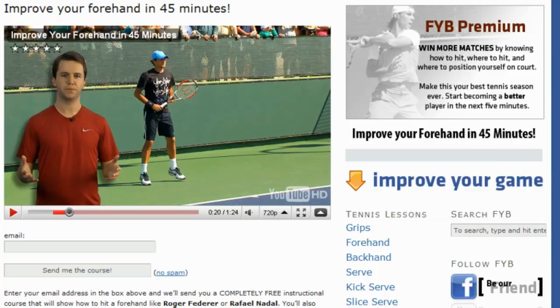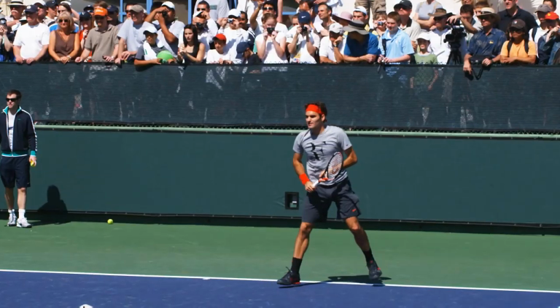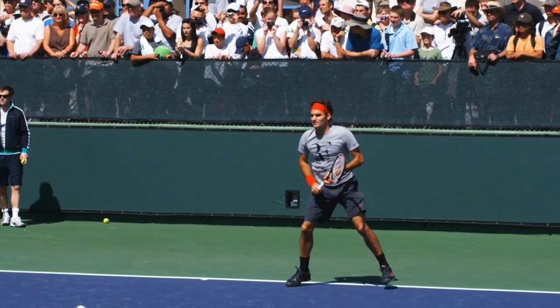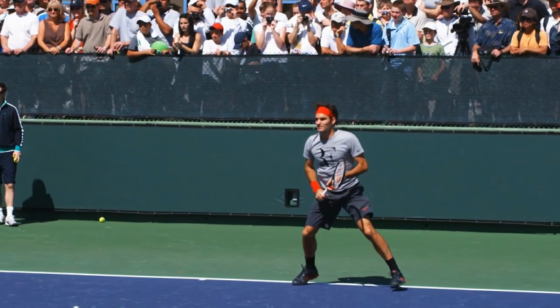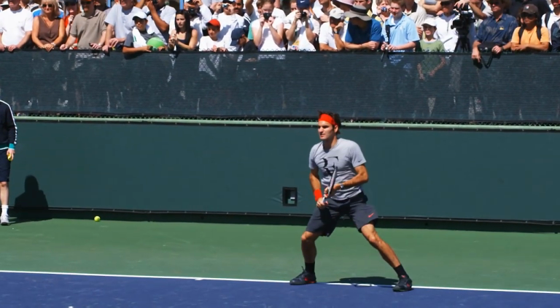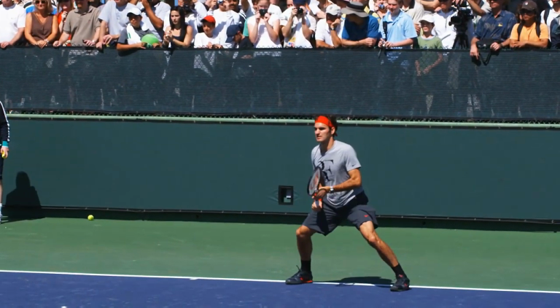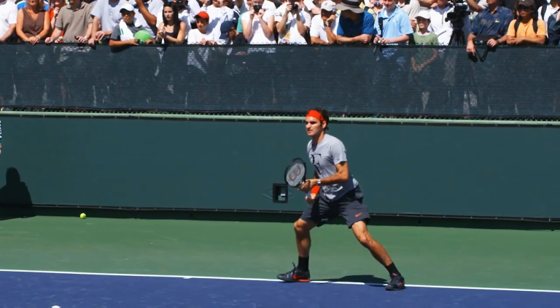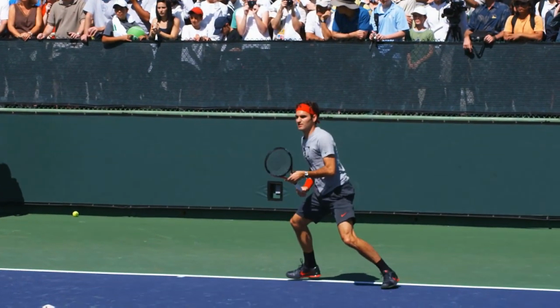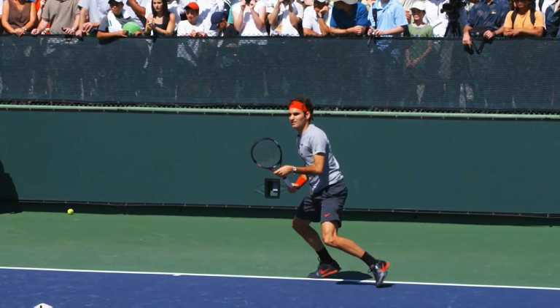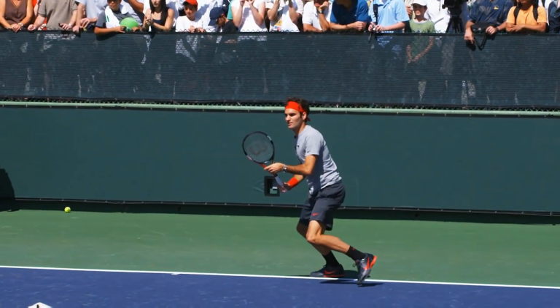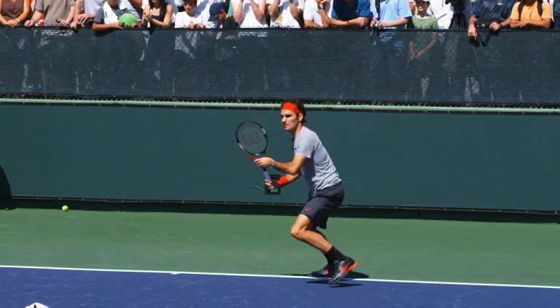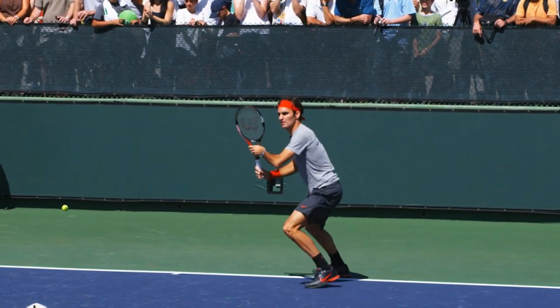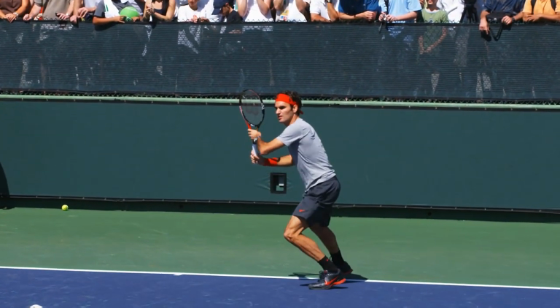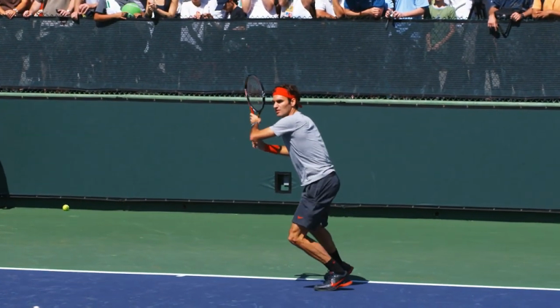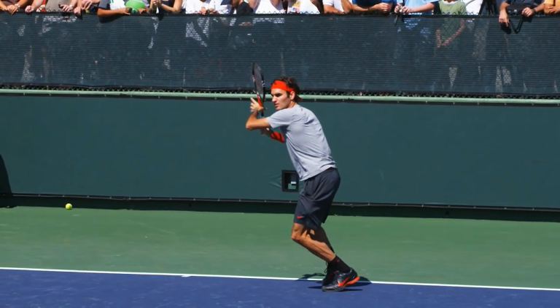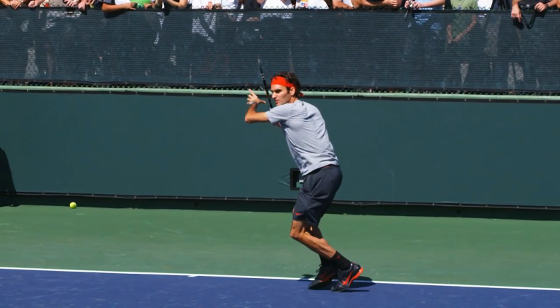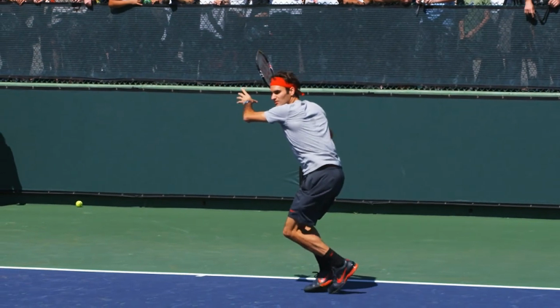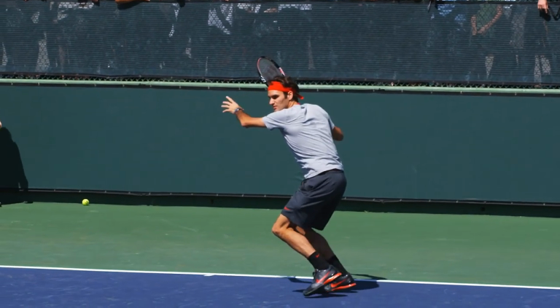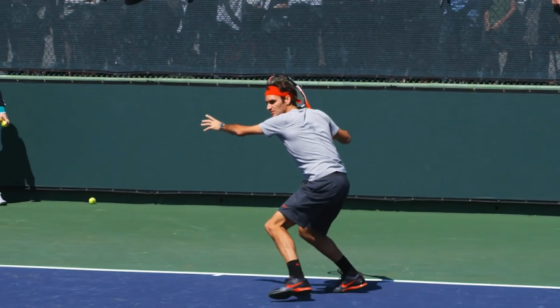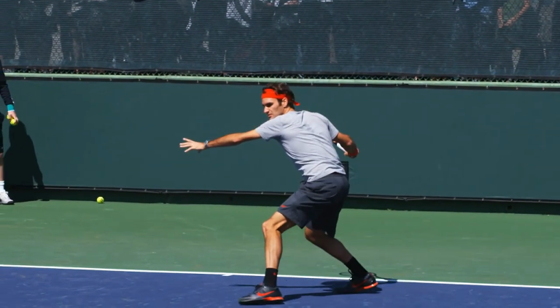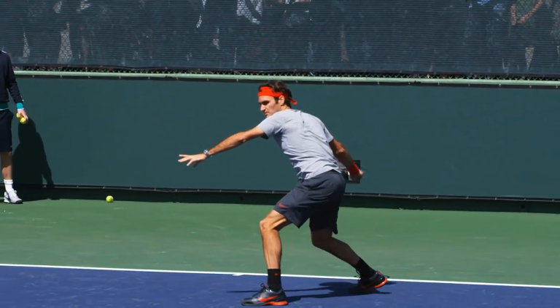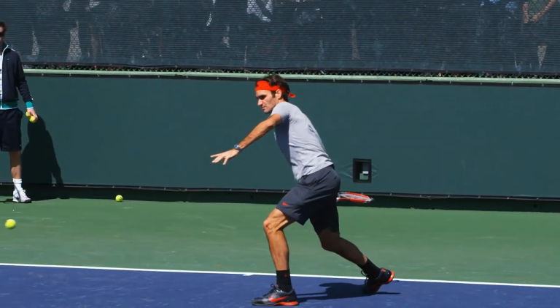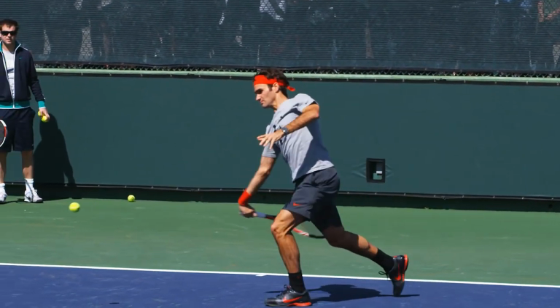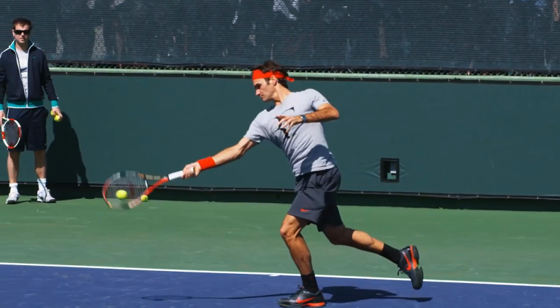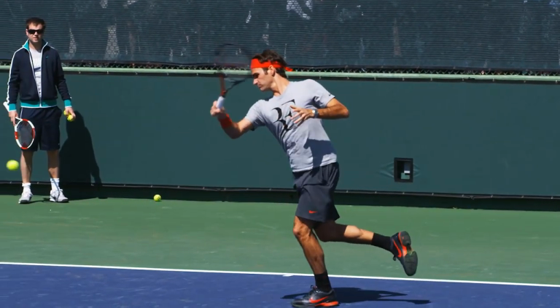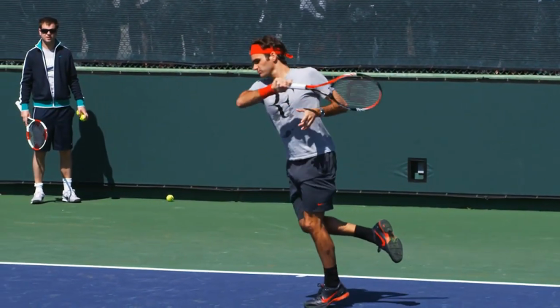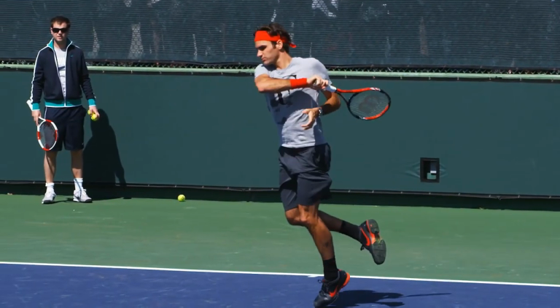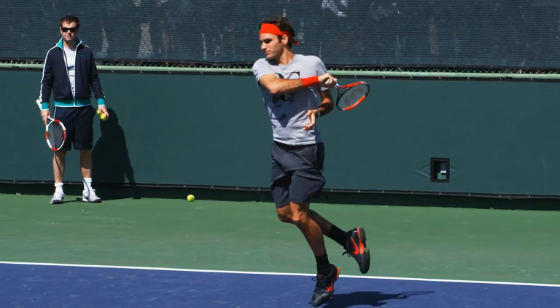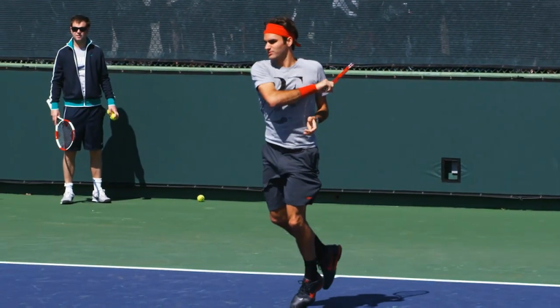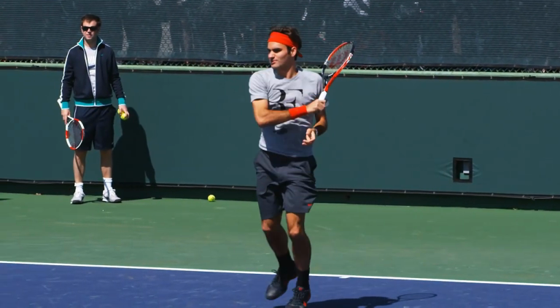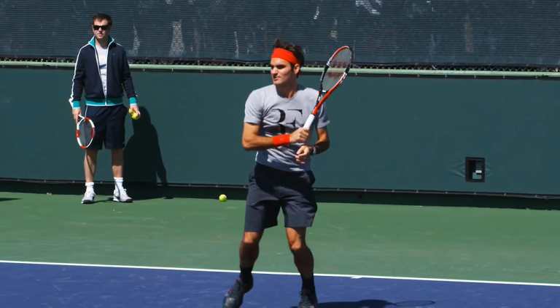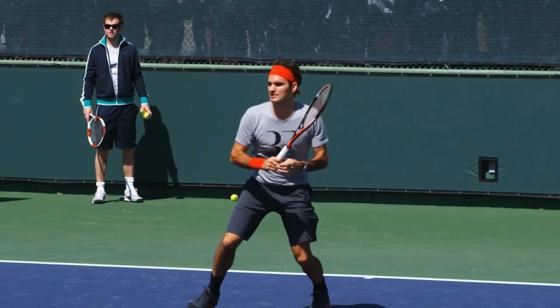And this entire 45-minute lesson is 100% free. Join the thousands who have already learned what these five simple things are and take control of your forehand today.